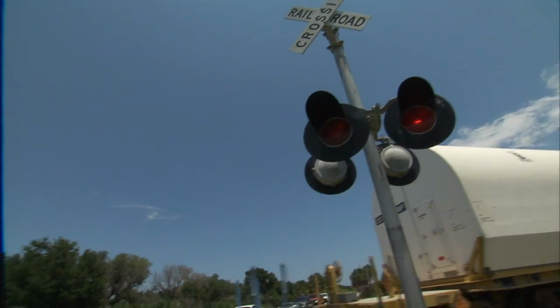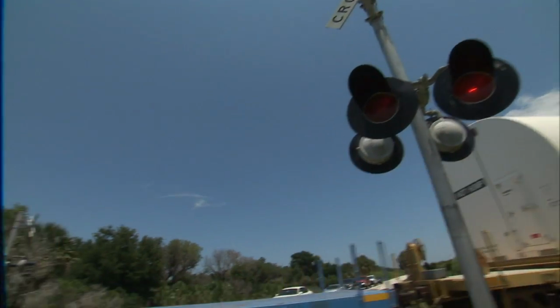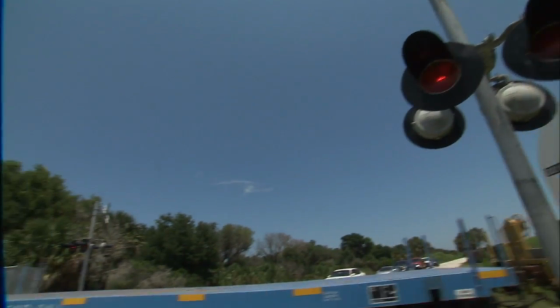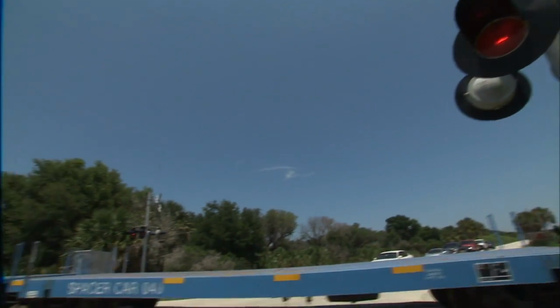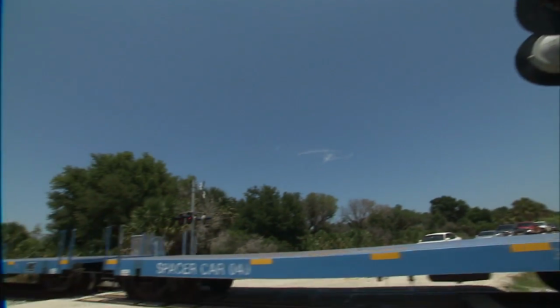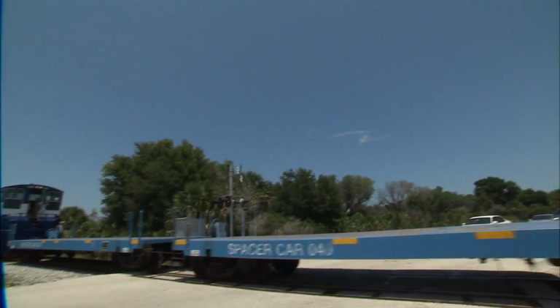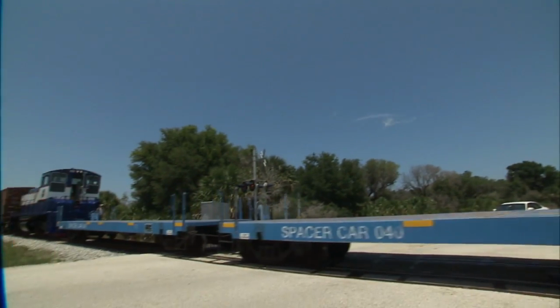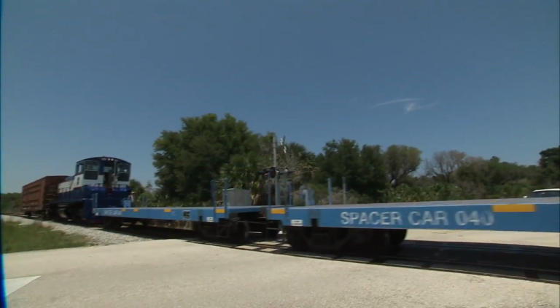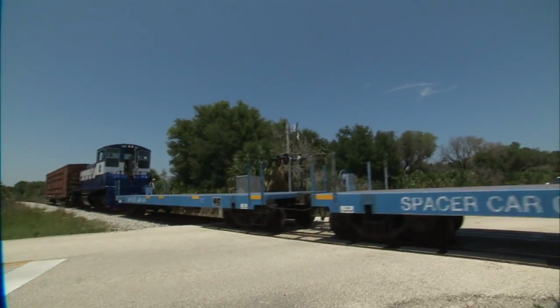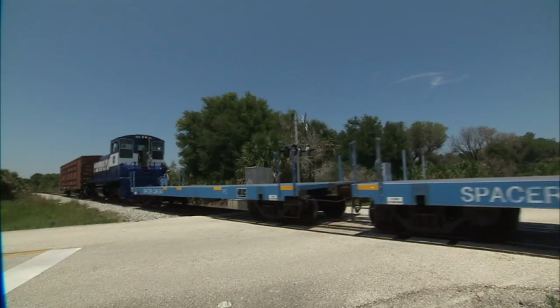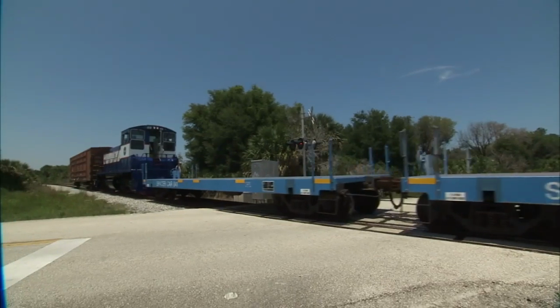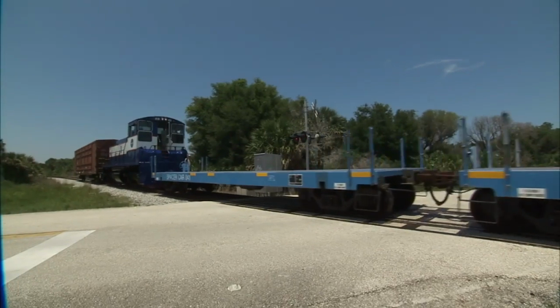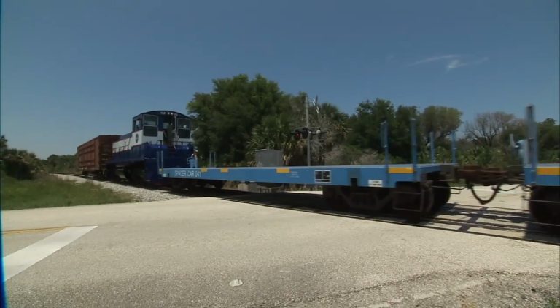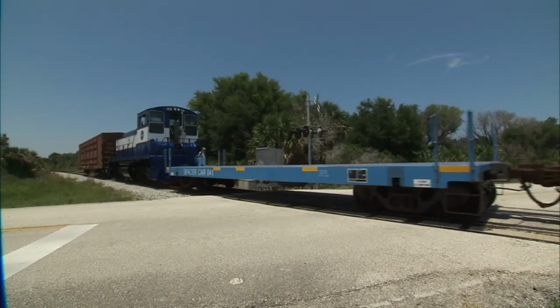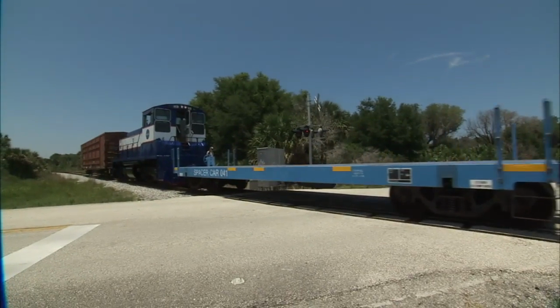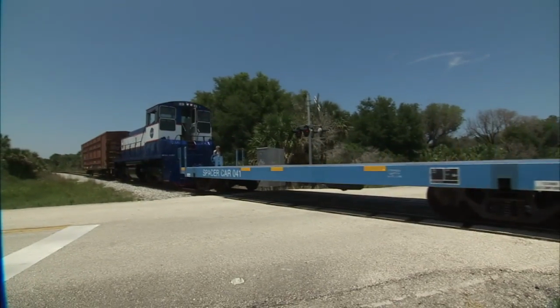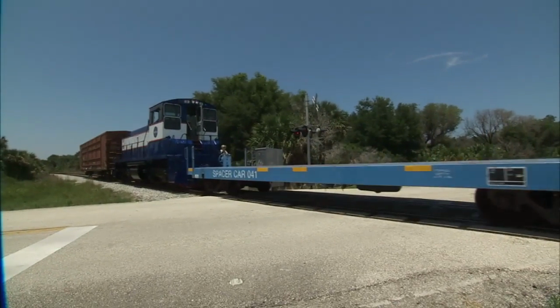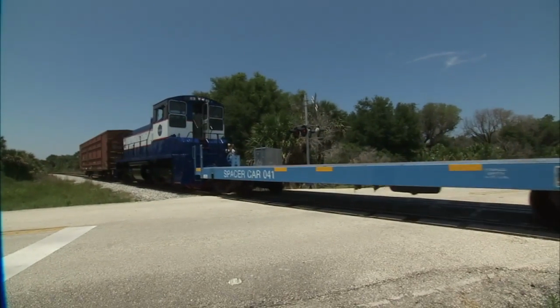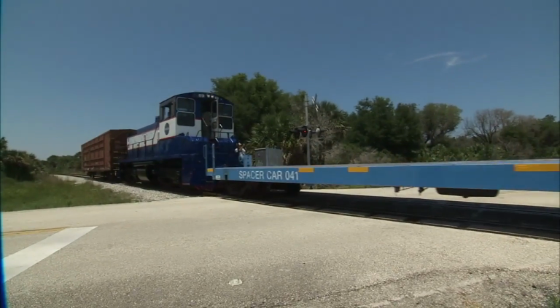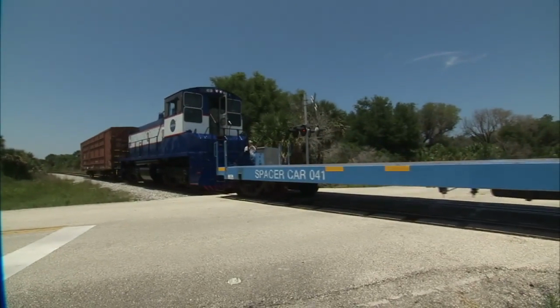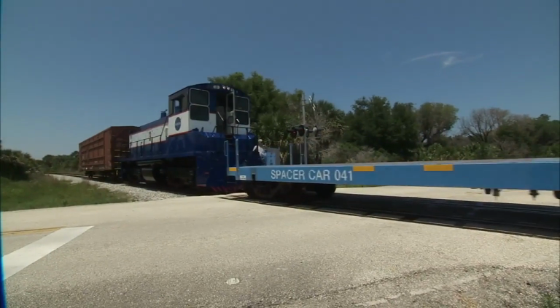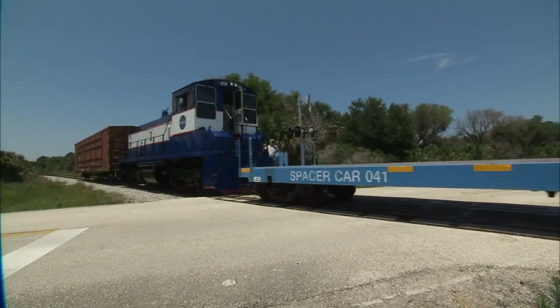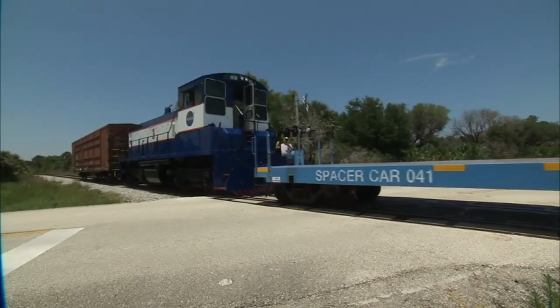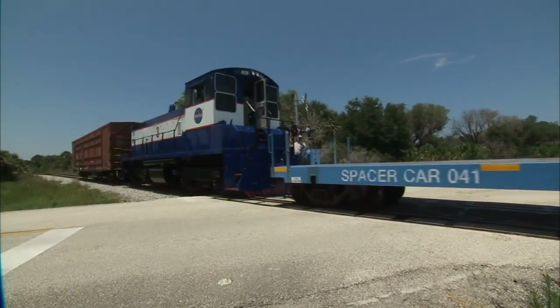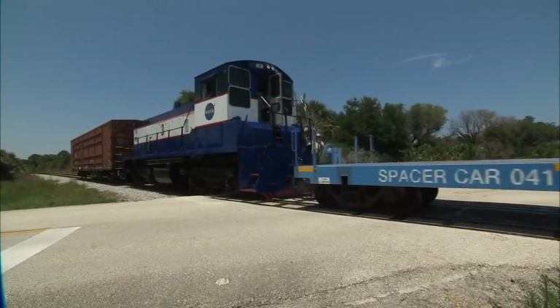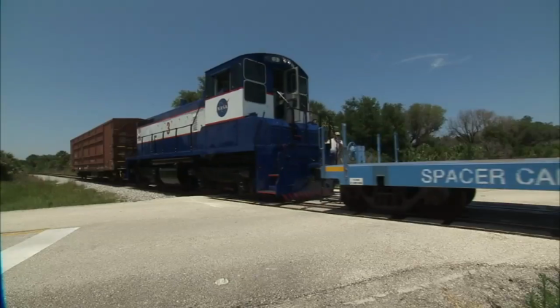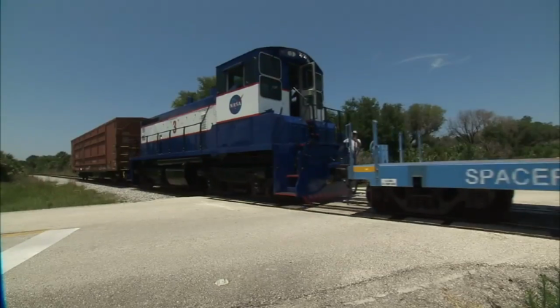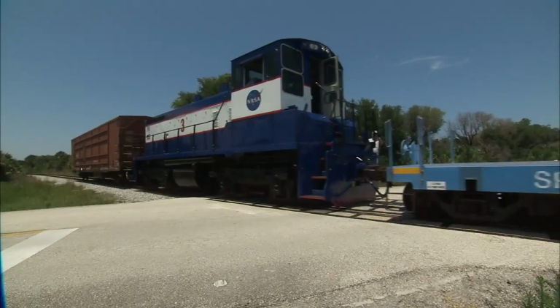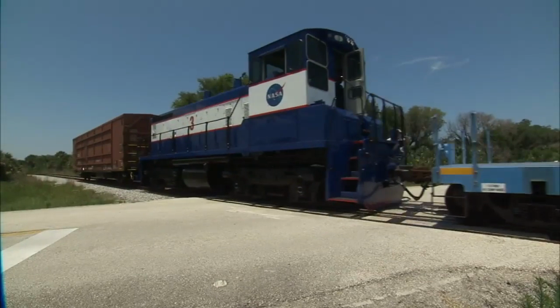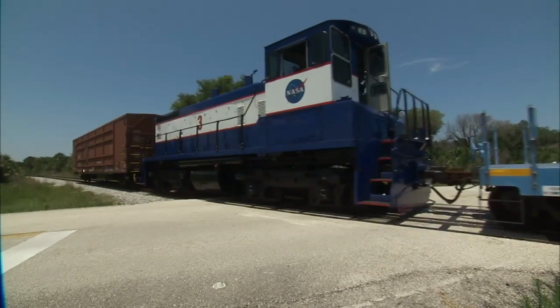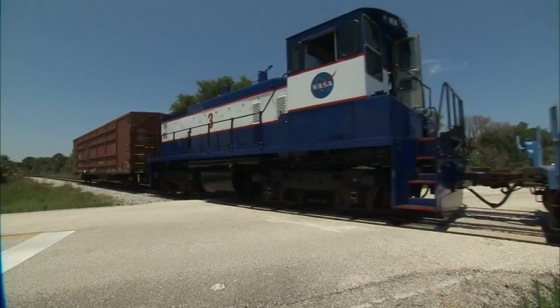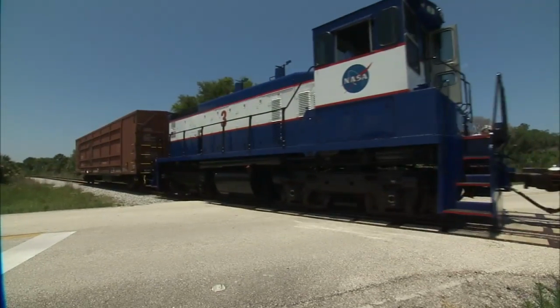This is no ordinary train. It's the NASA Railroad at Kennedy Space Center in Florida. It carries extremely dangerous freight — one of national importance.